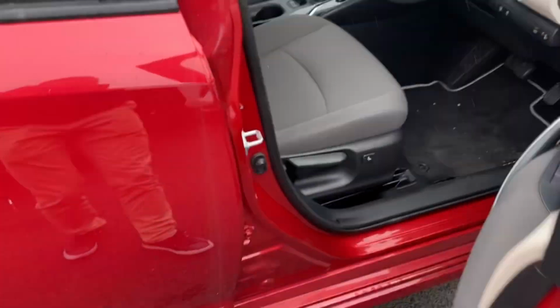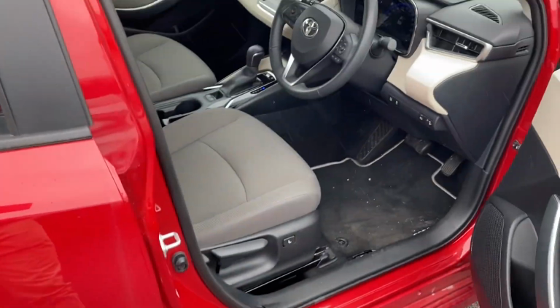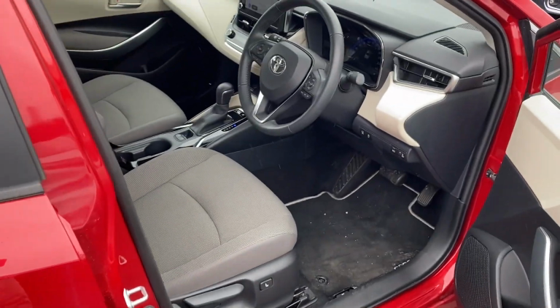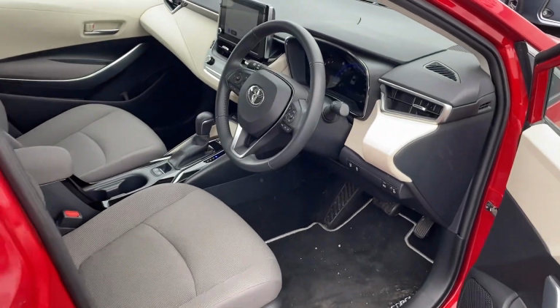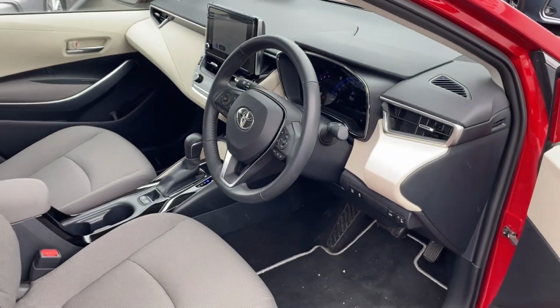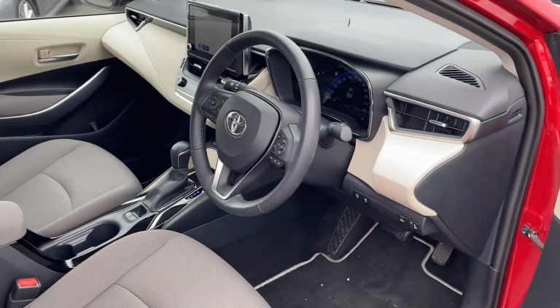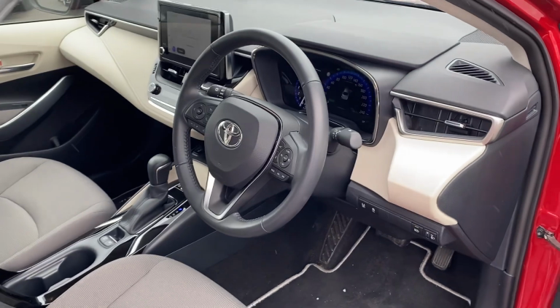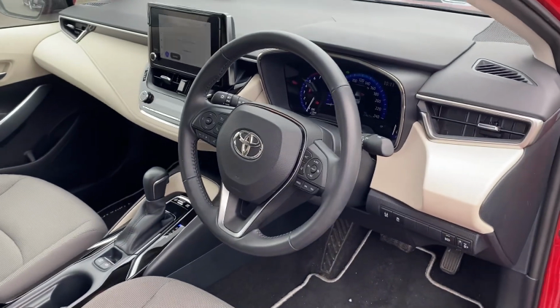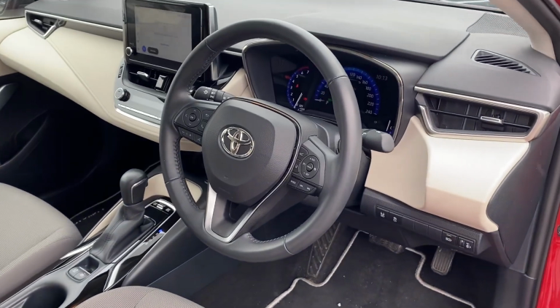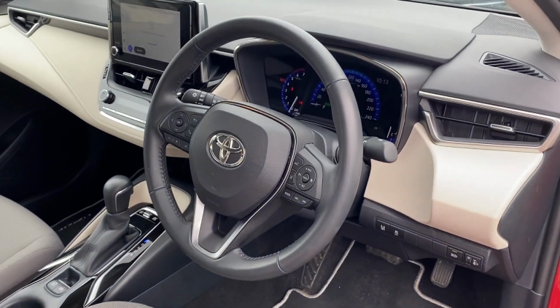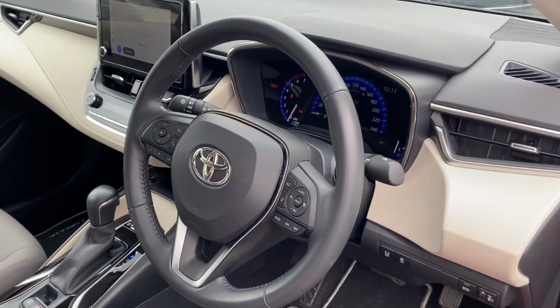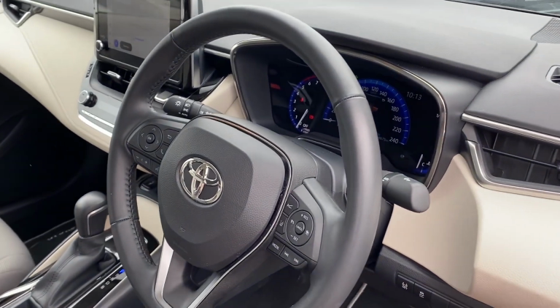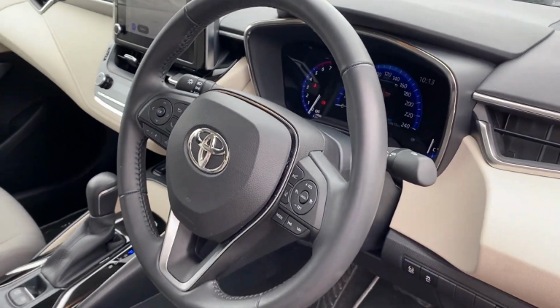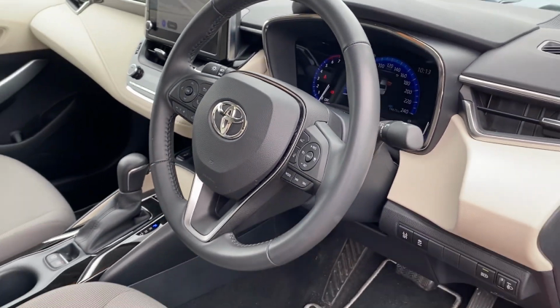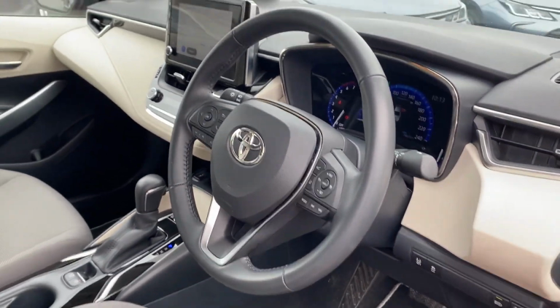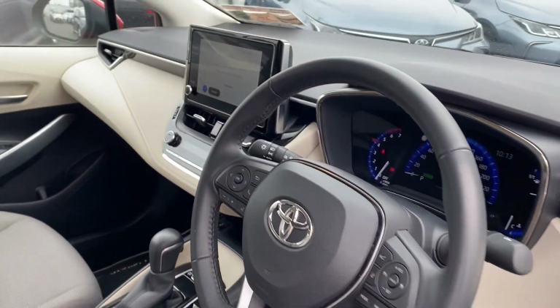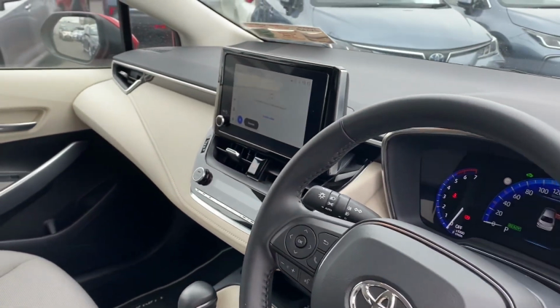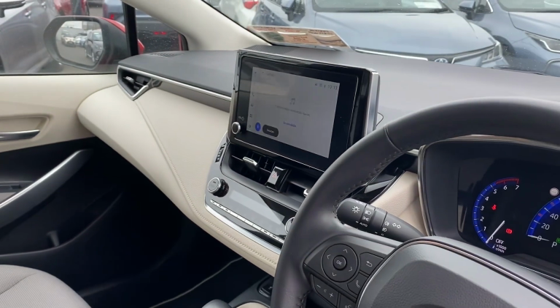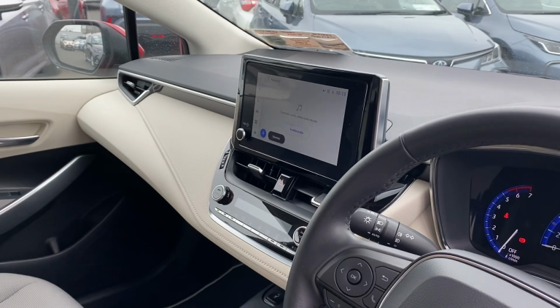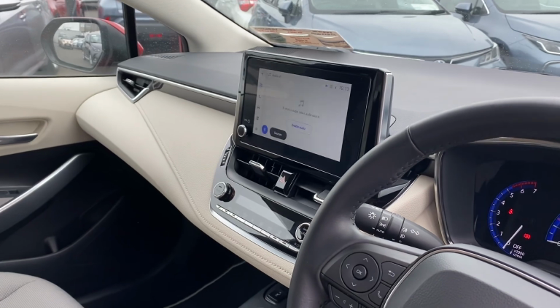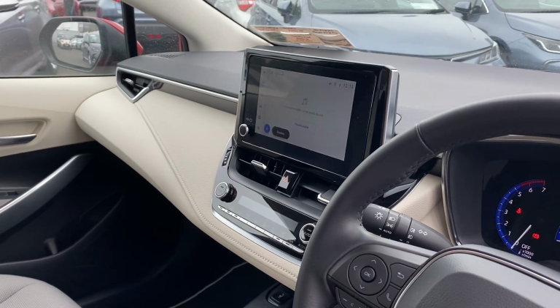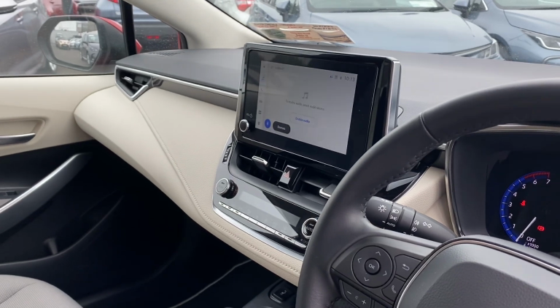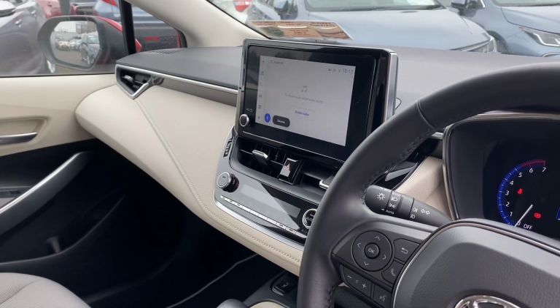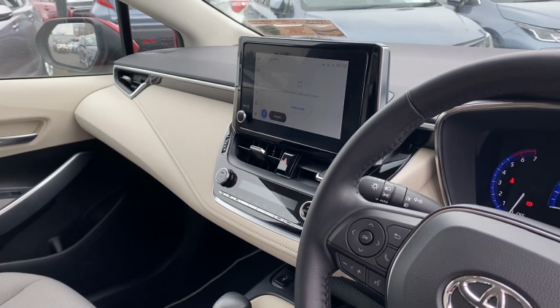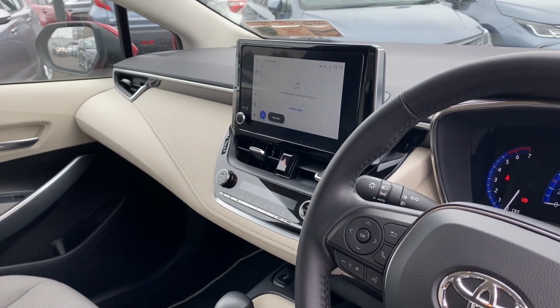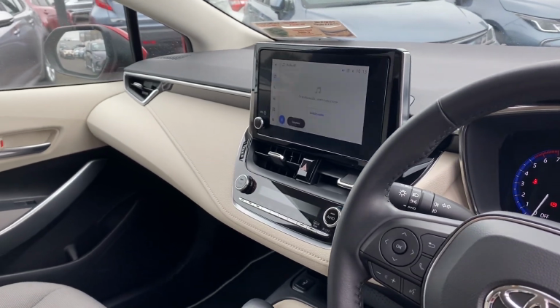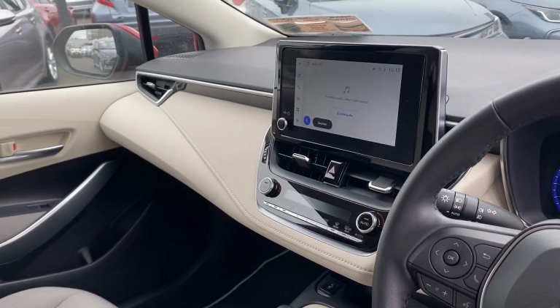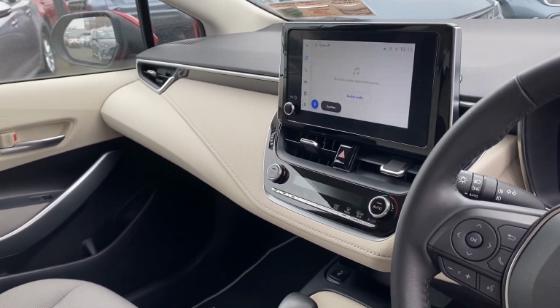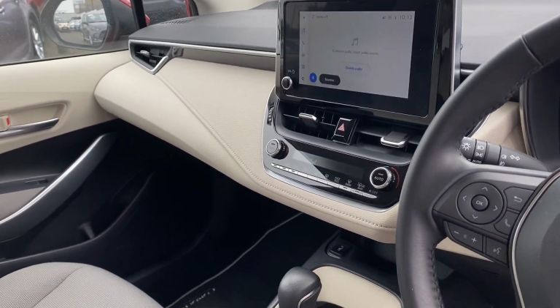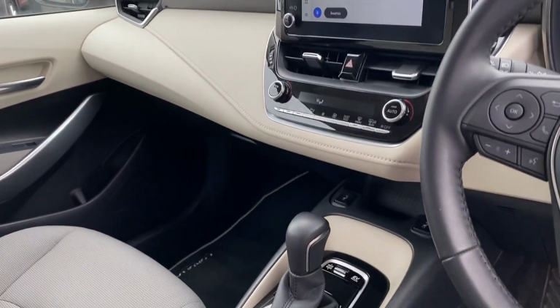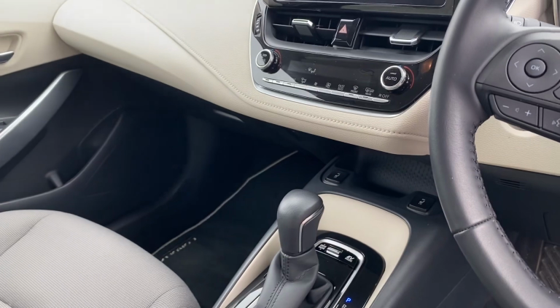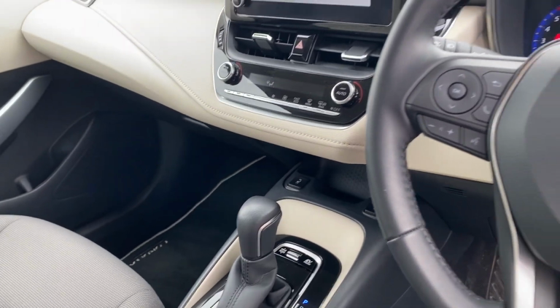Moving to the front, we have a multifunction steering wheel, auto lights, auto wipers, adaptive cruise control, touchscreen radio with Android Auto and Apple CarPlay, dual zone climatic air conditioning, and heated seats in the front.